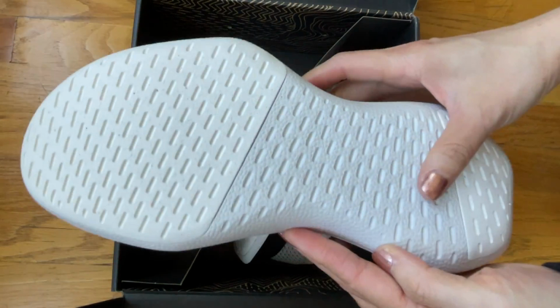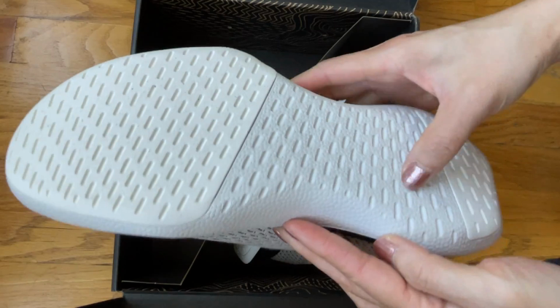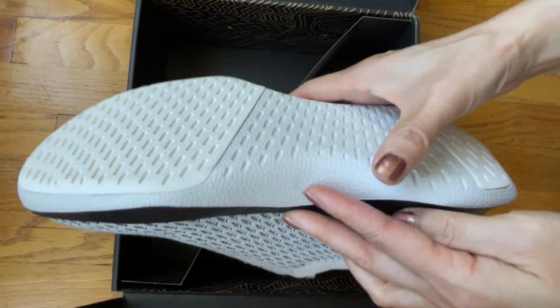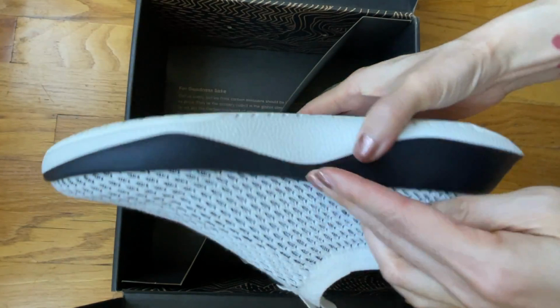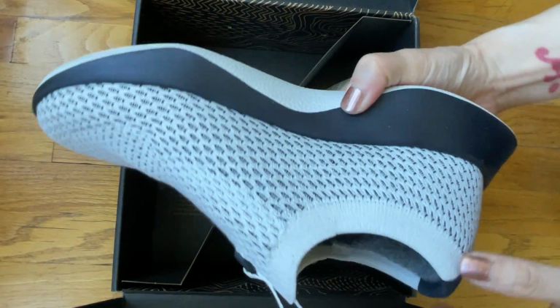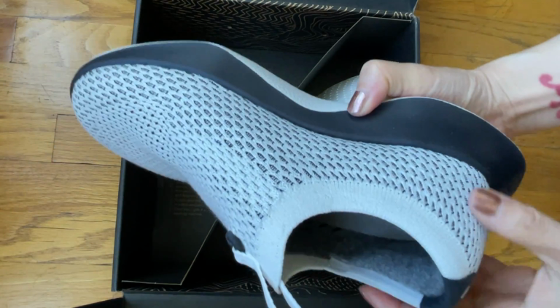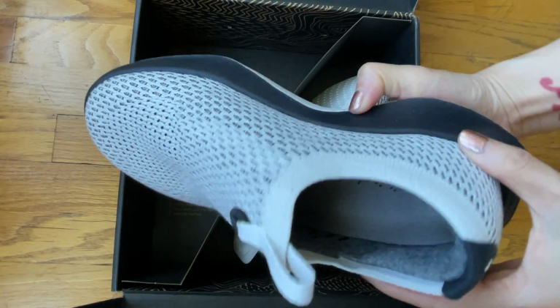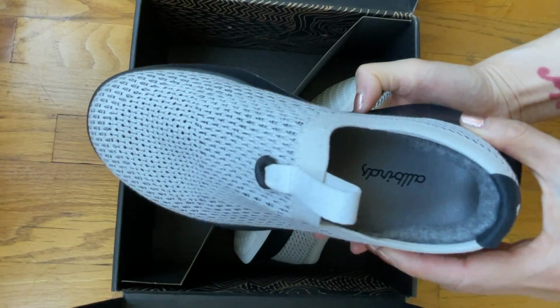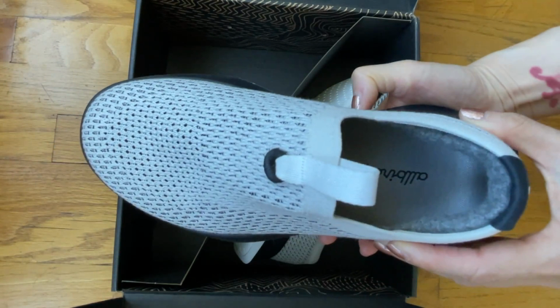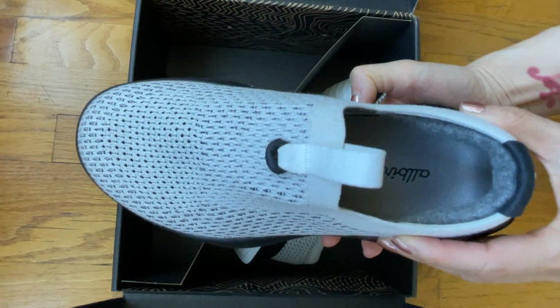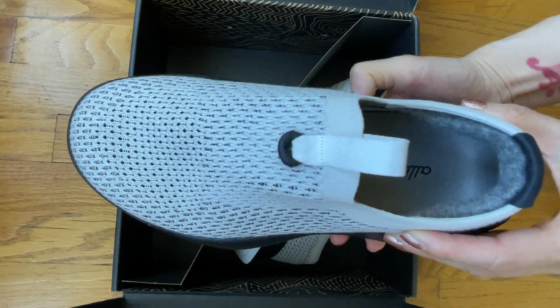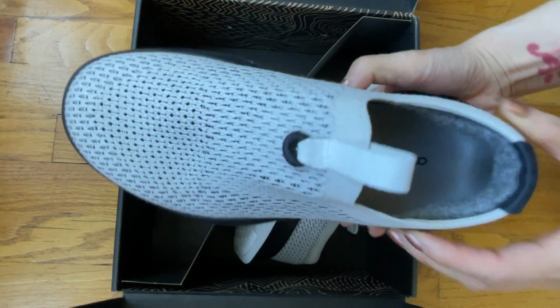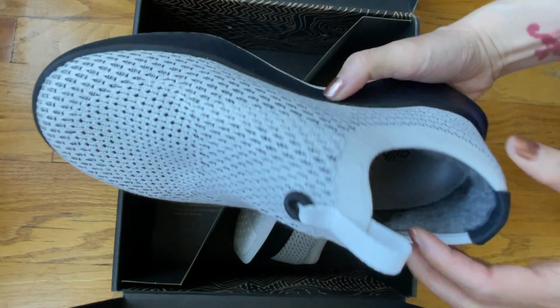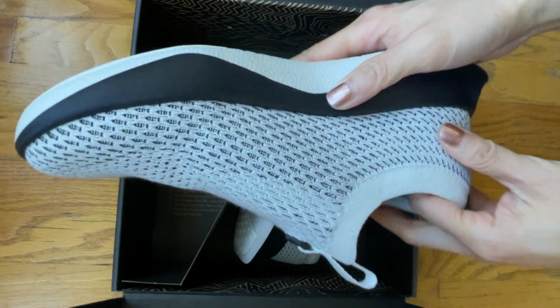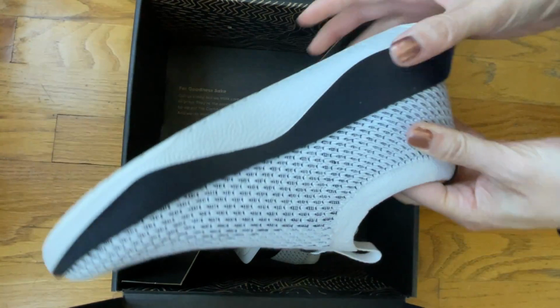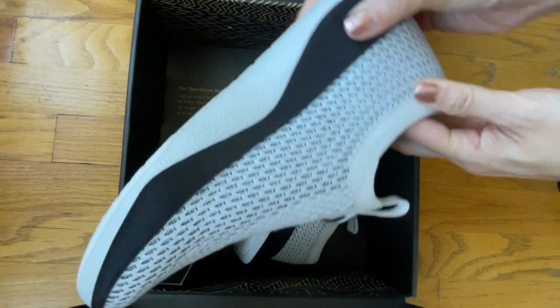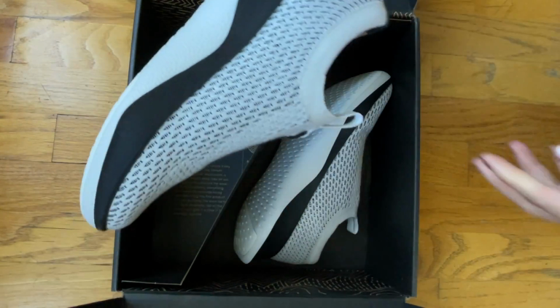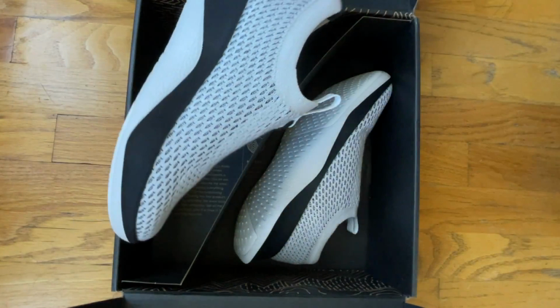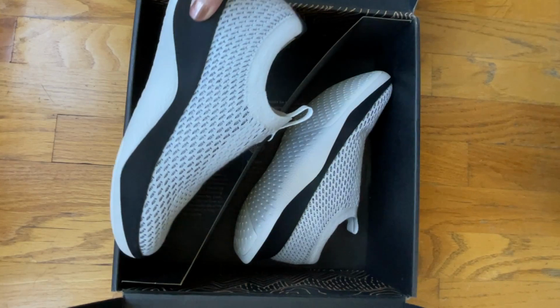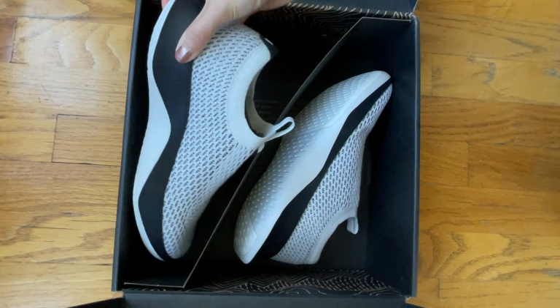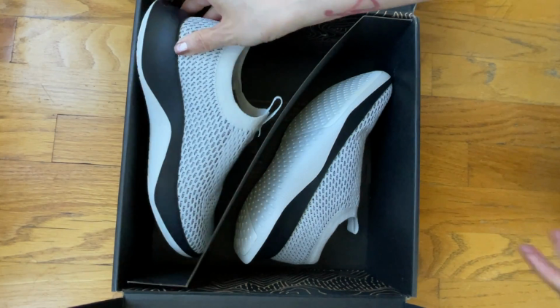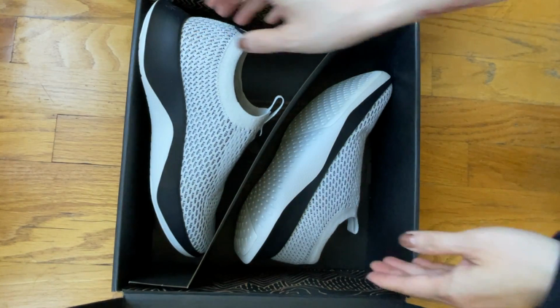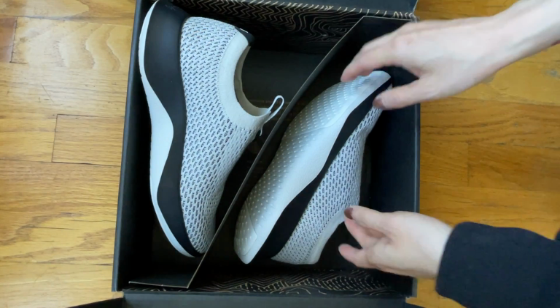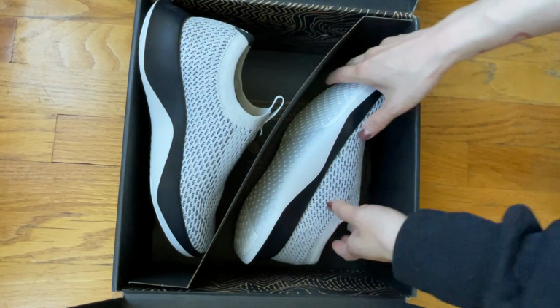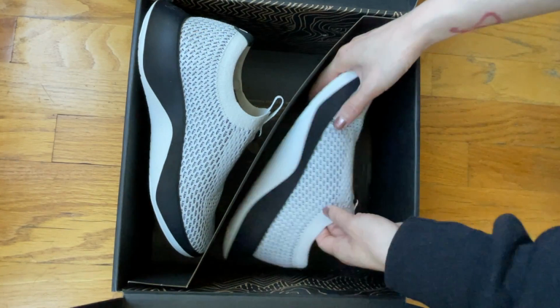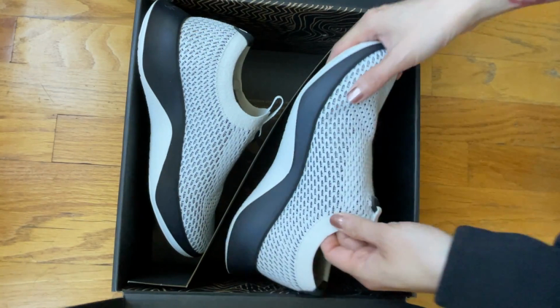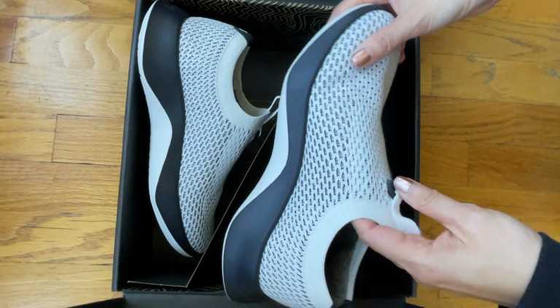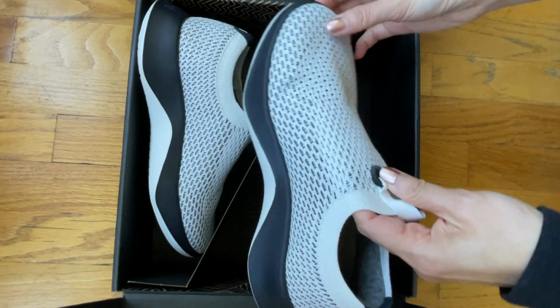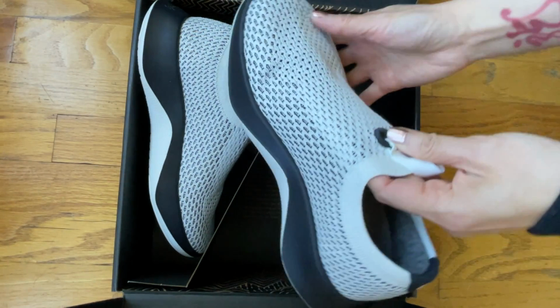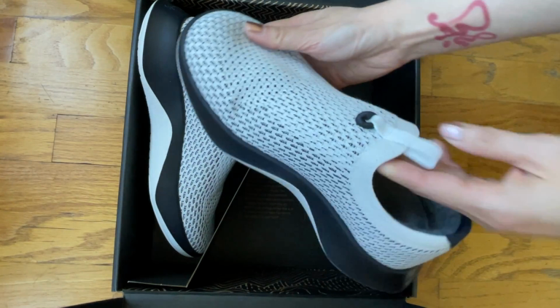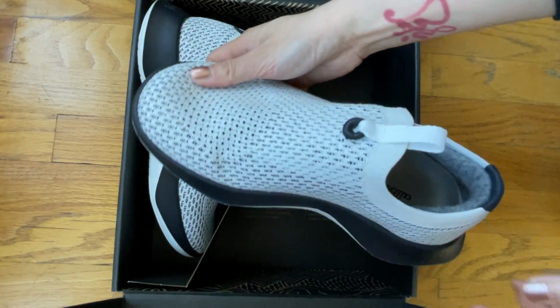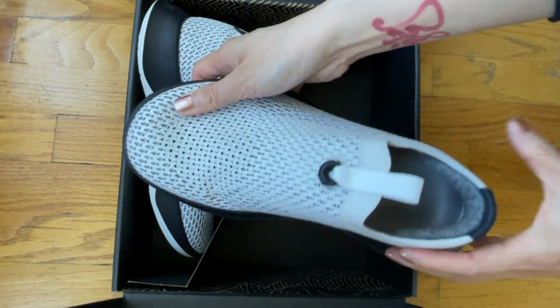I already have a pair of these from last year and I got them in sesame, and I love them so much that when these came back in I decided to get another pair. I think these look so cool.